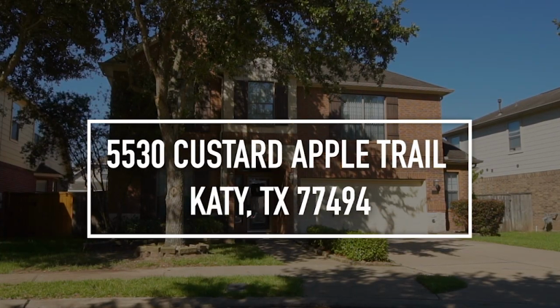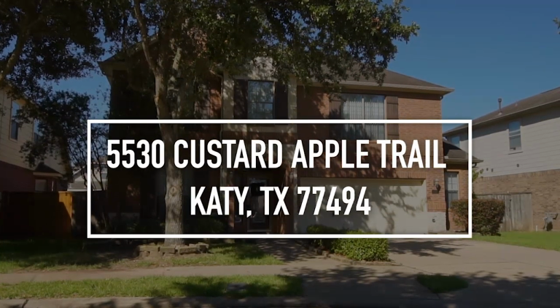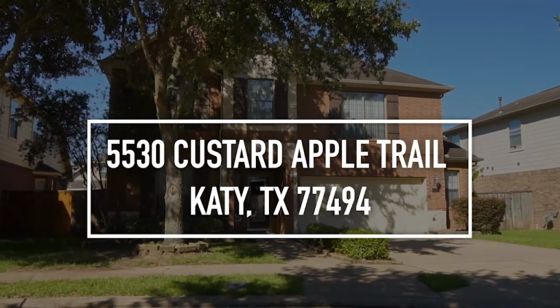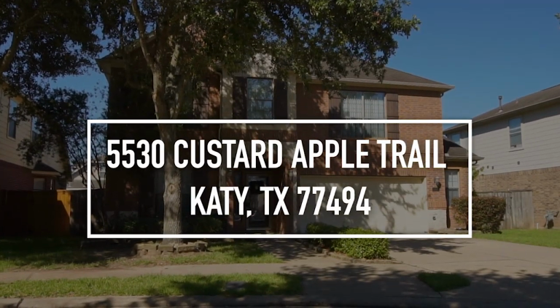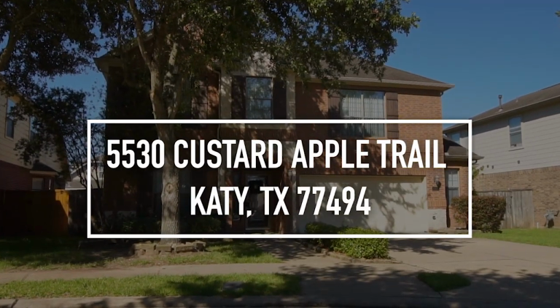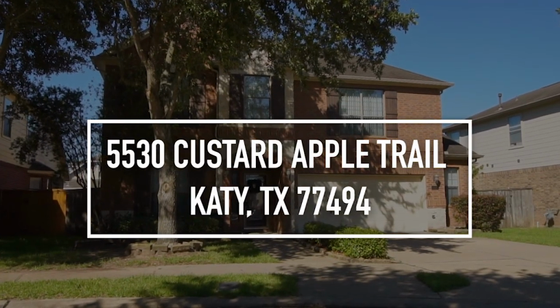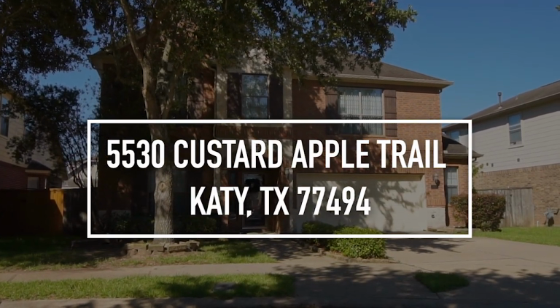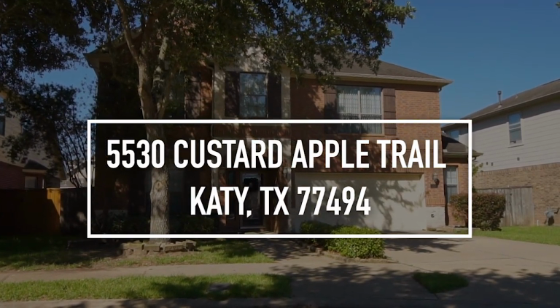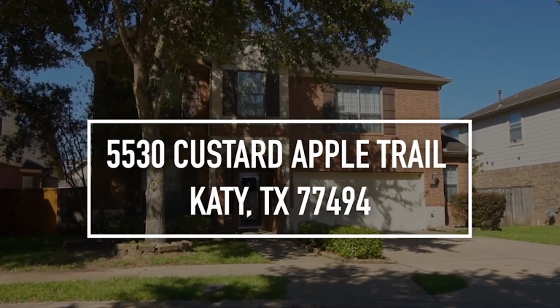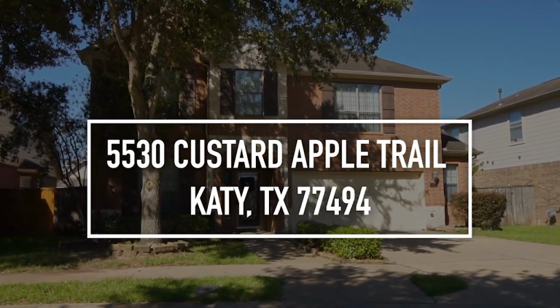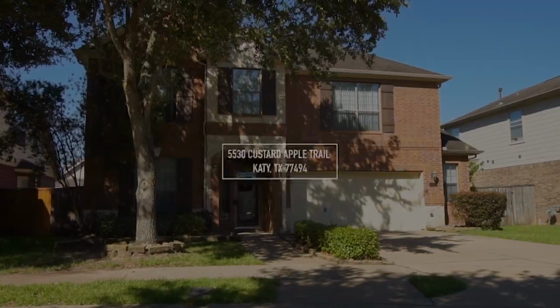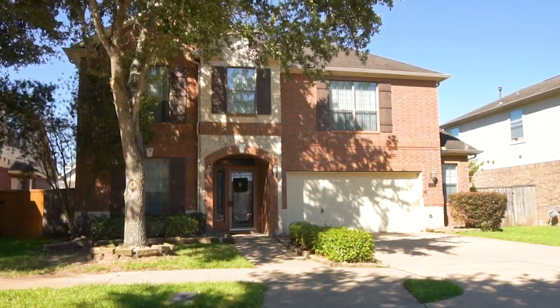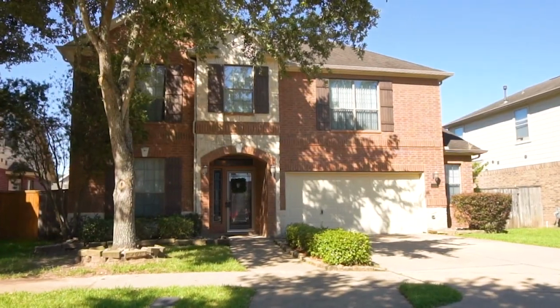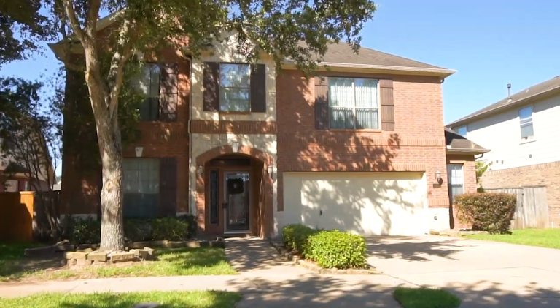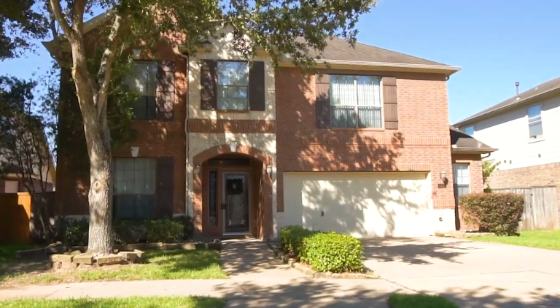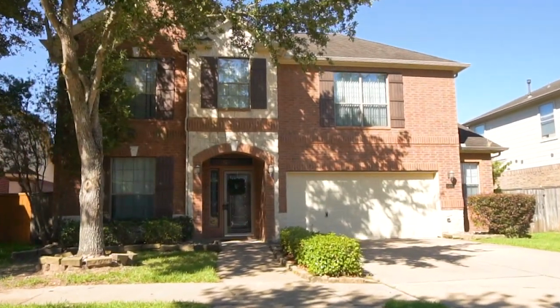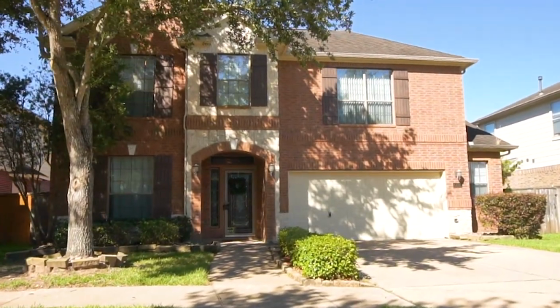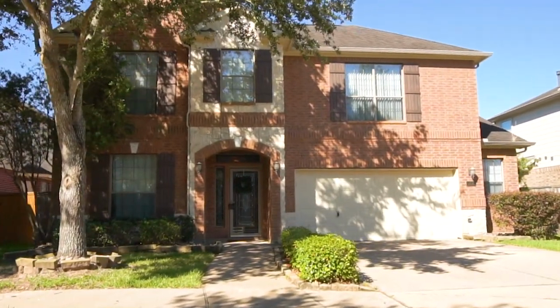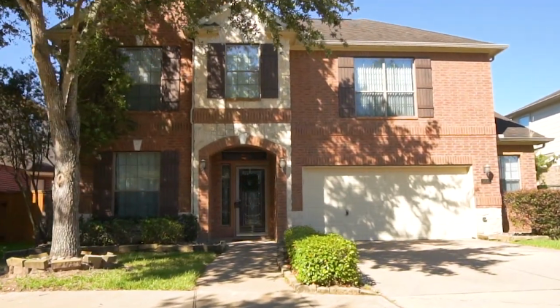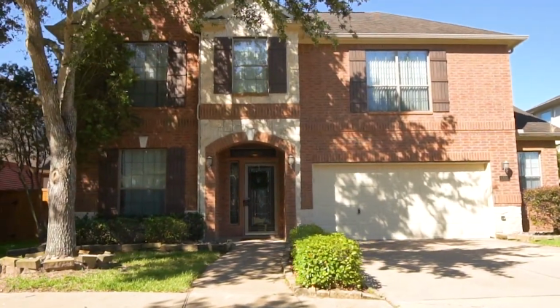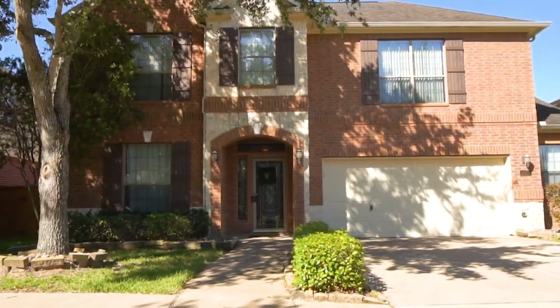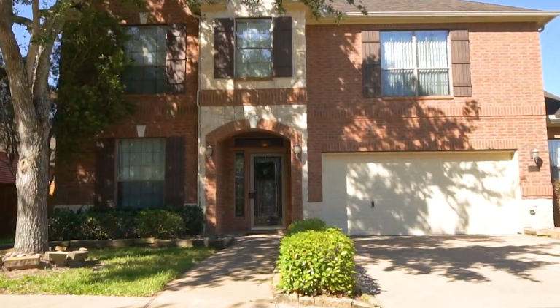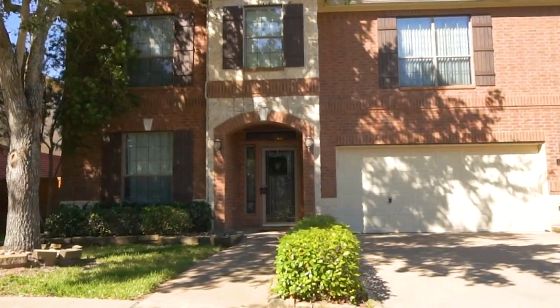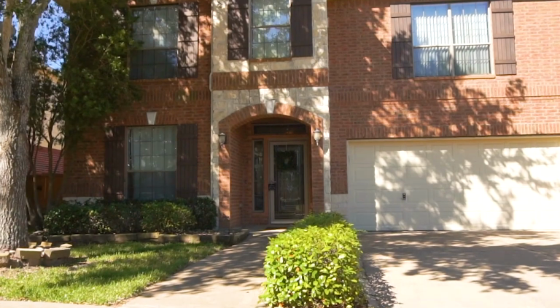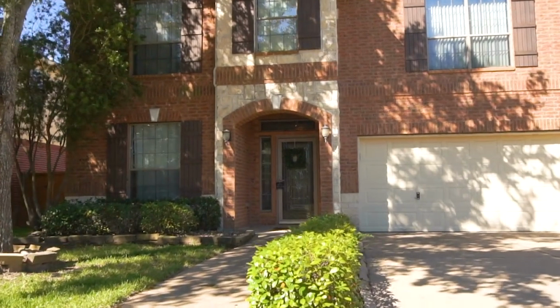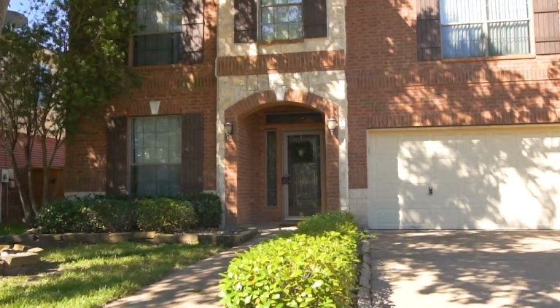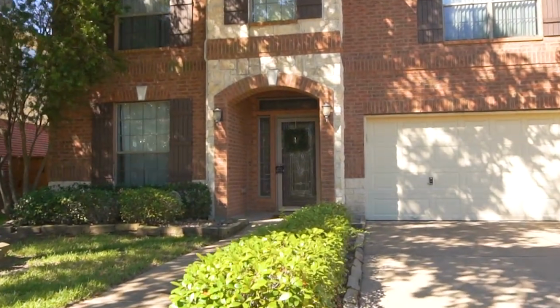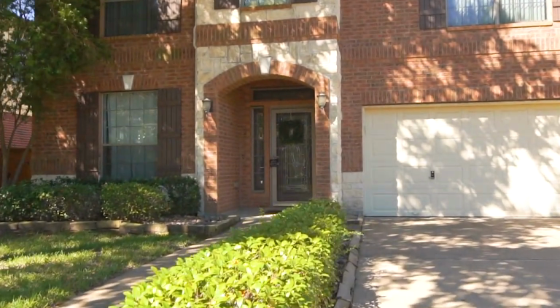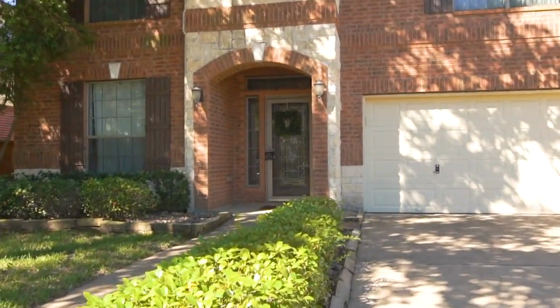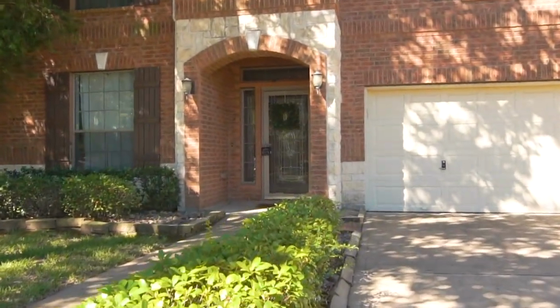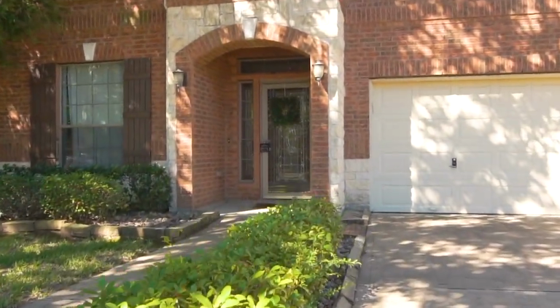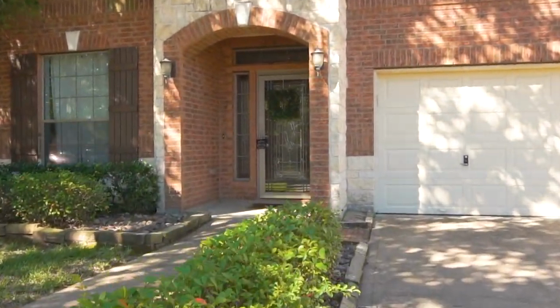Welcome to Katy, Texas and the walkthrough video tour of this fabulous two-story four-bedroom home. Two and a half bathrooms, it's in Seven Meadows with a spacious floor plan ready to welcome you and your family.